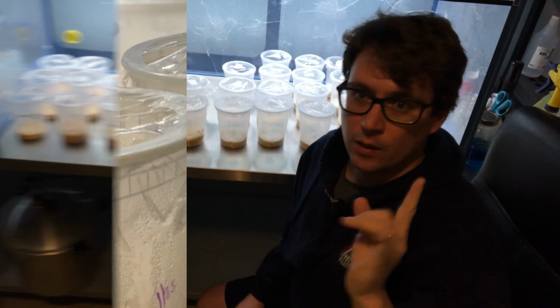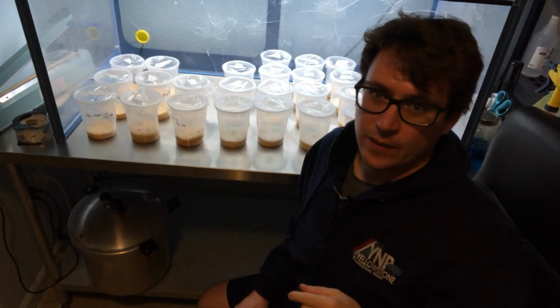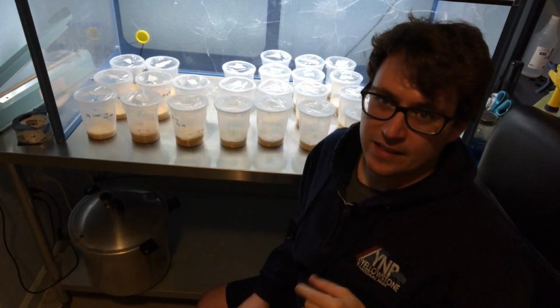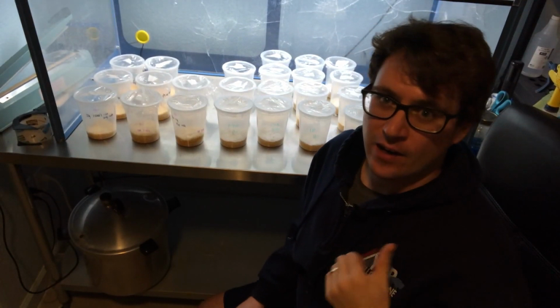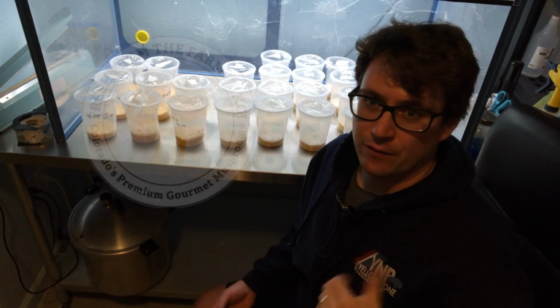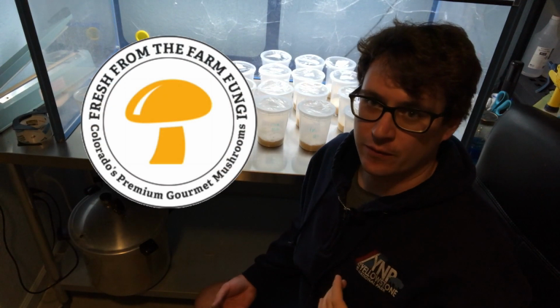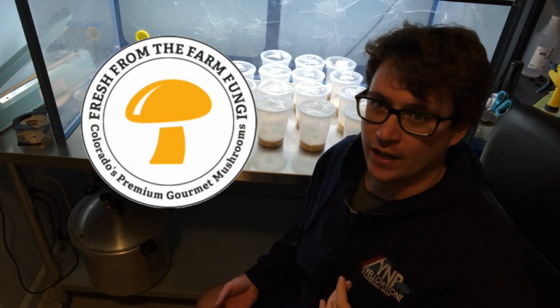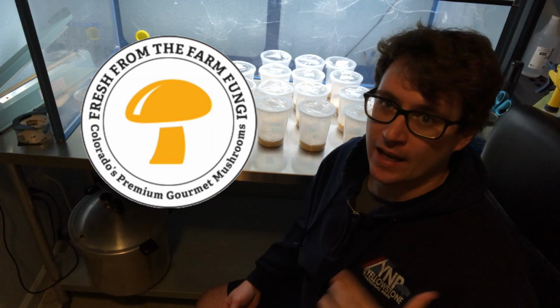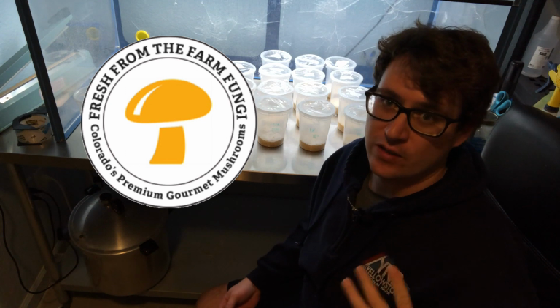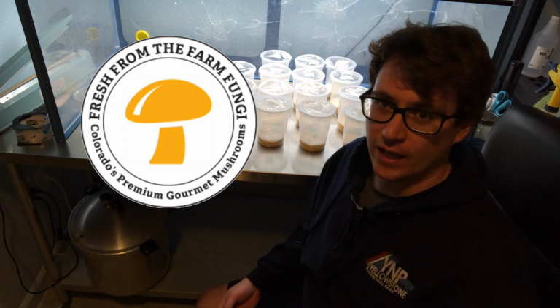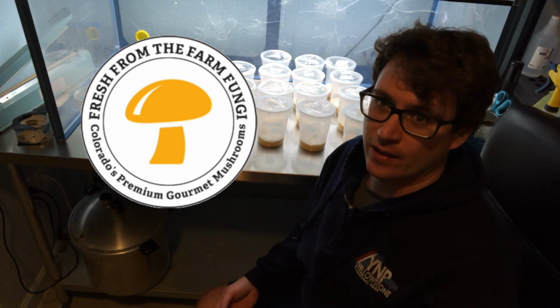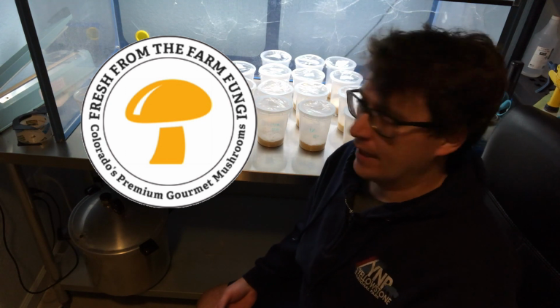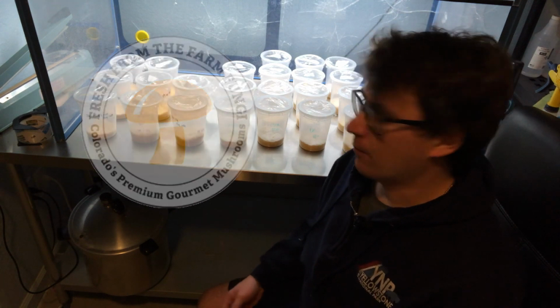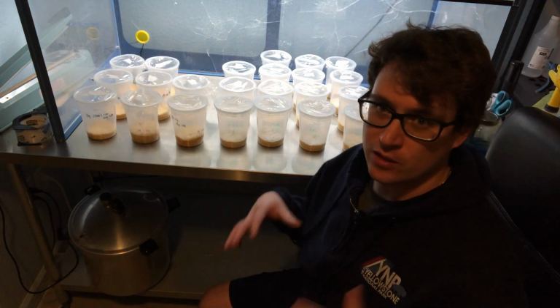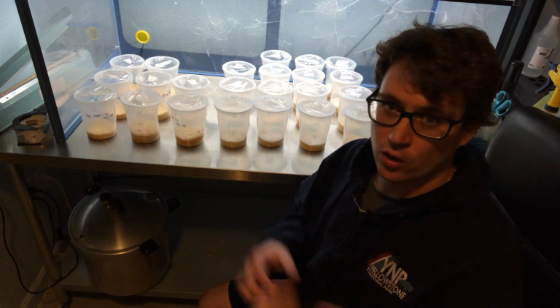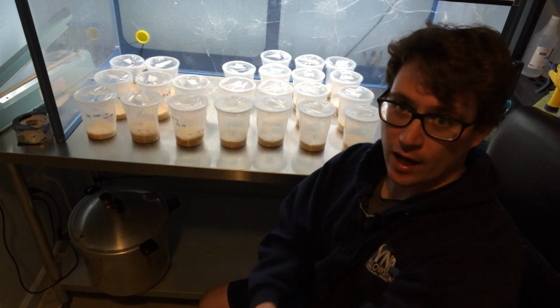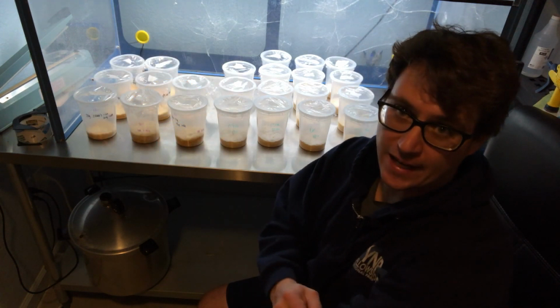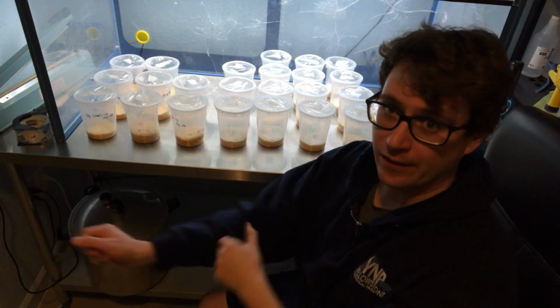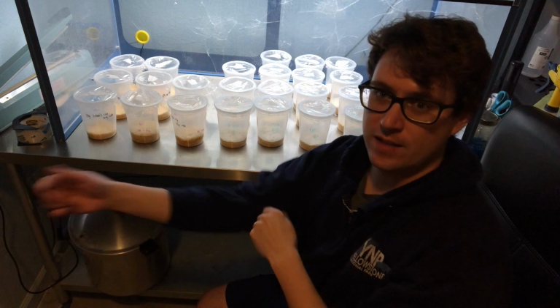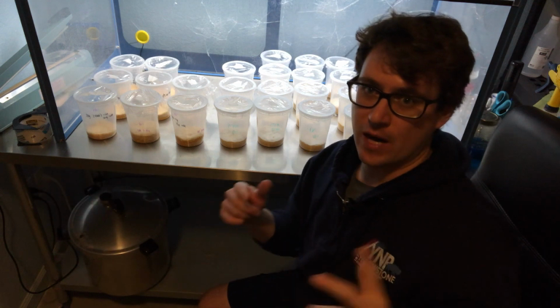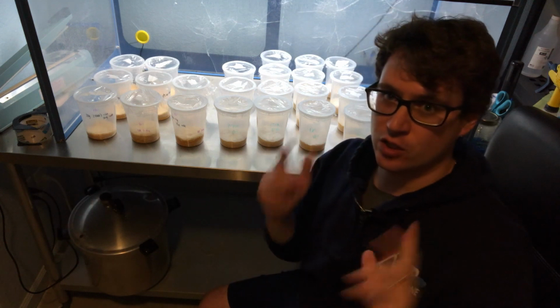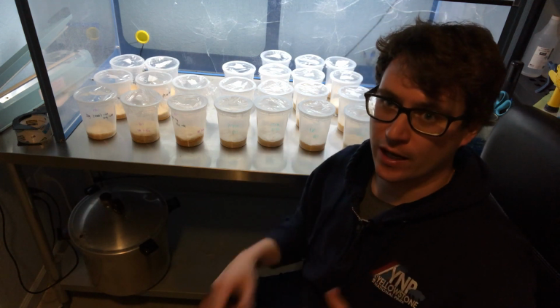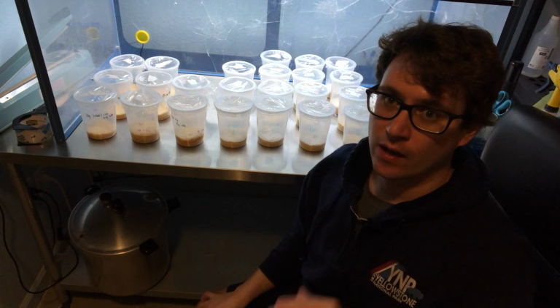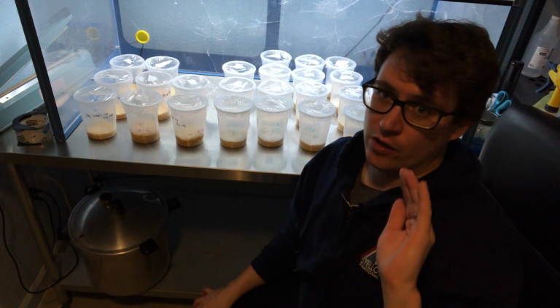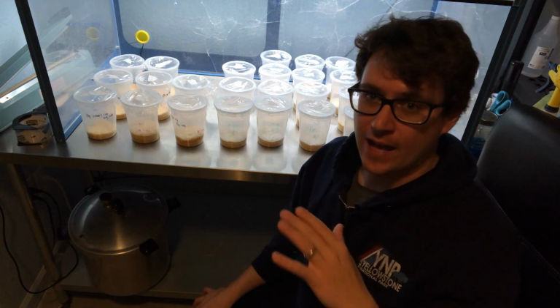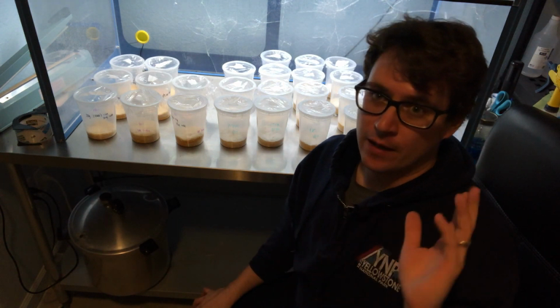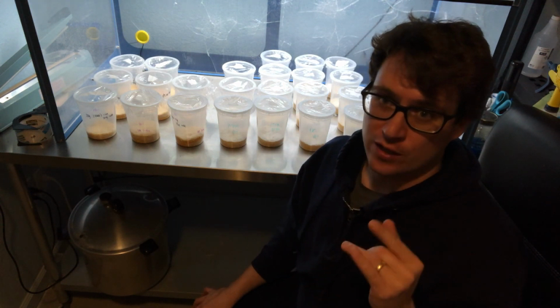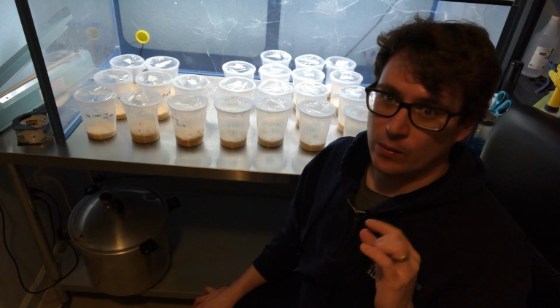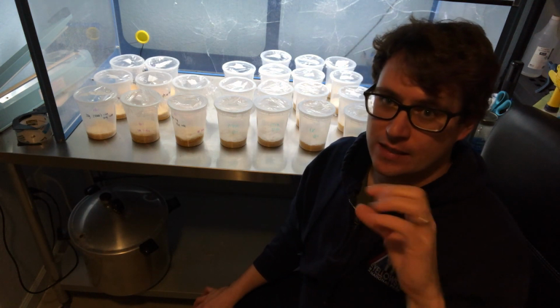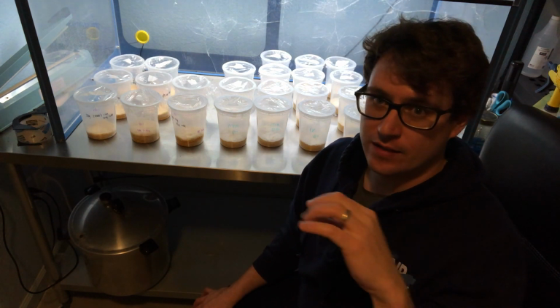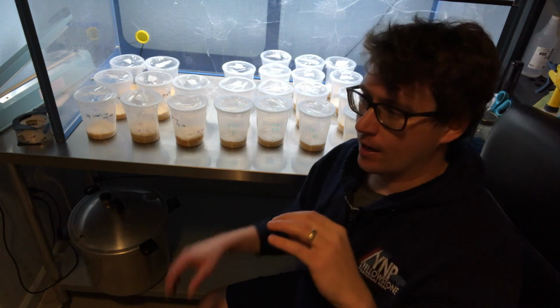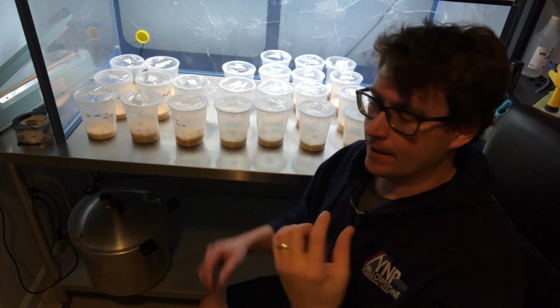What's up guys, it's Gary with Fresh from the Farm Fungi. I'm here in Denver, Colorado and I wanted to do a quick update on the Cordyceps Project 2.0. To recap: the first week we did a difference in the volume of substrate.